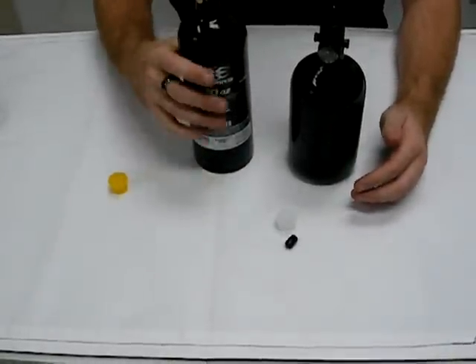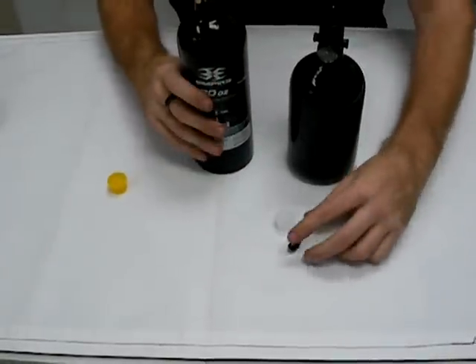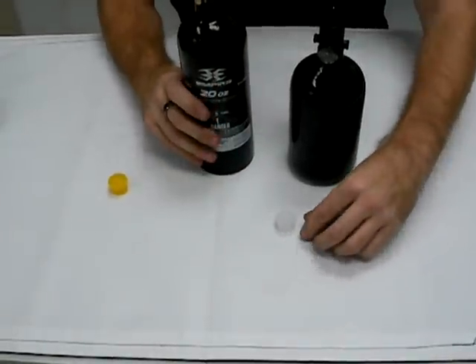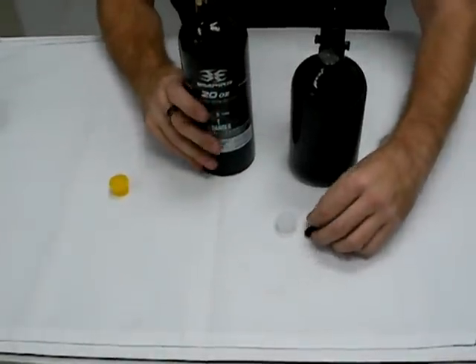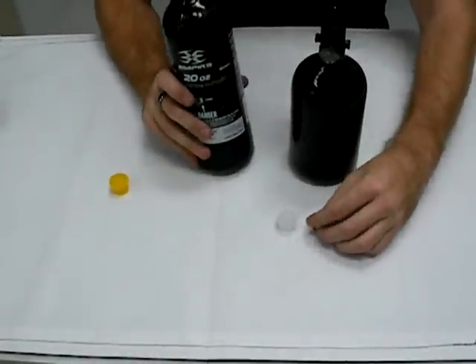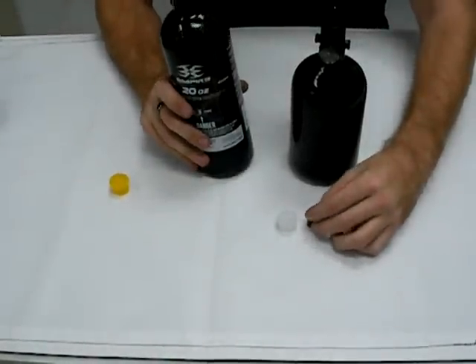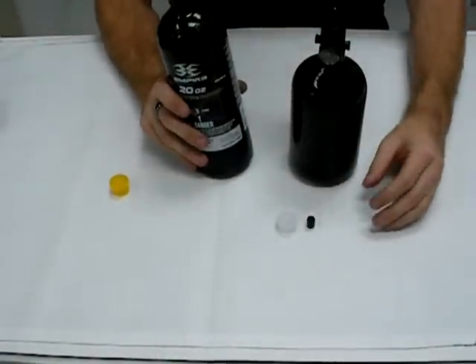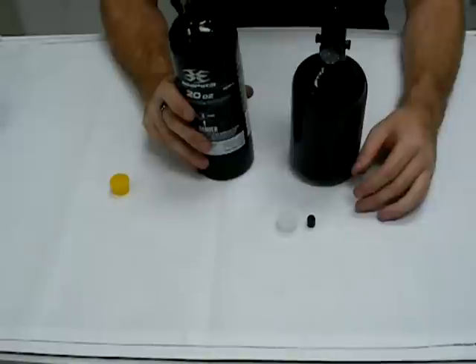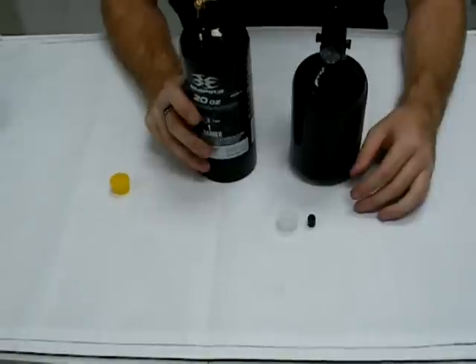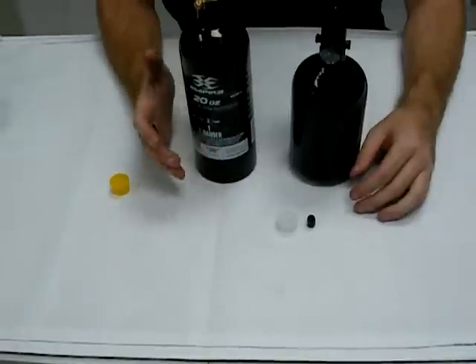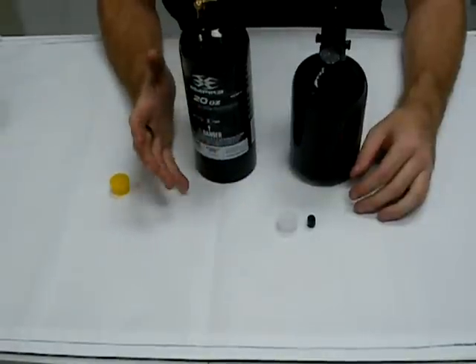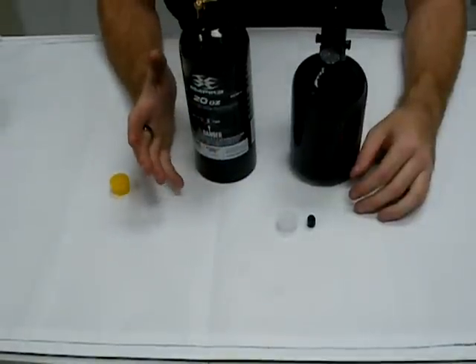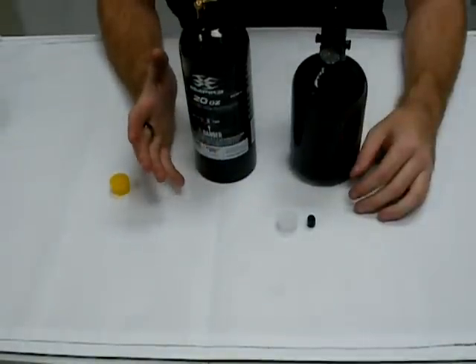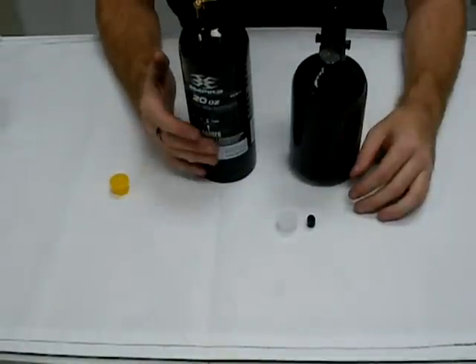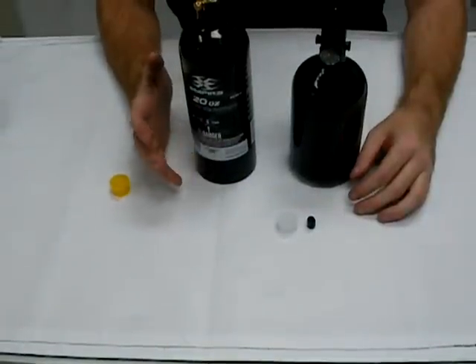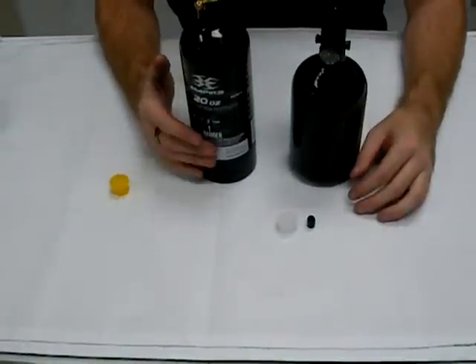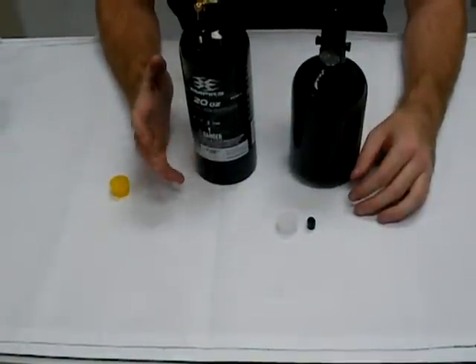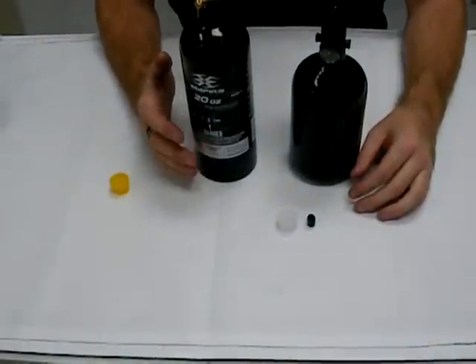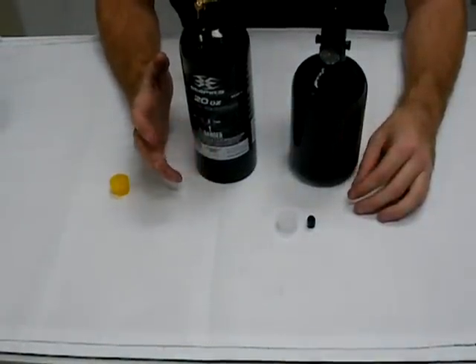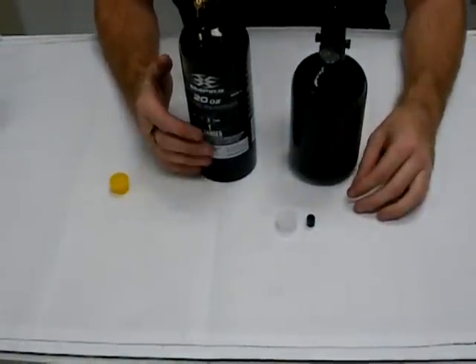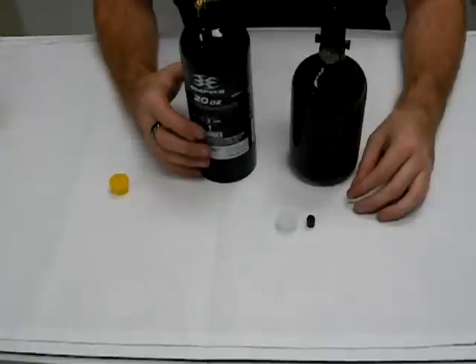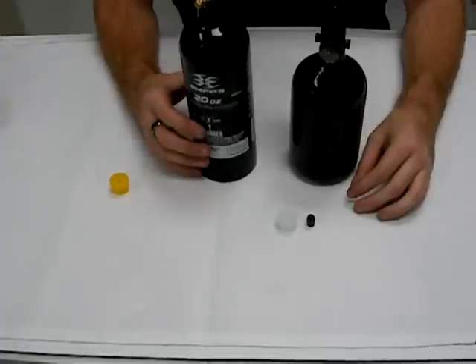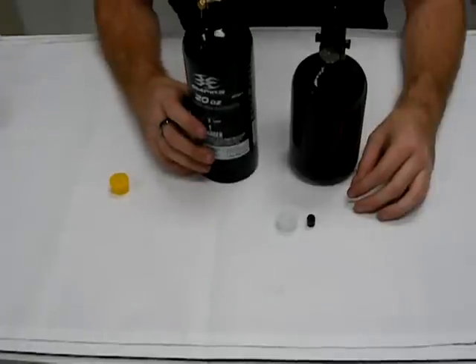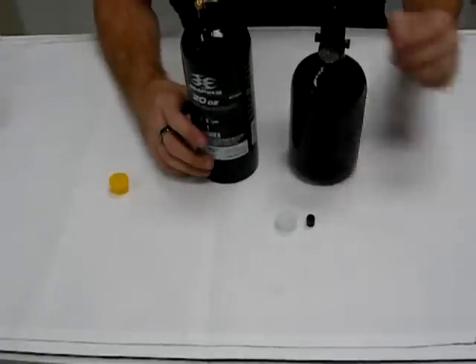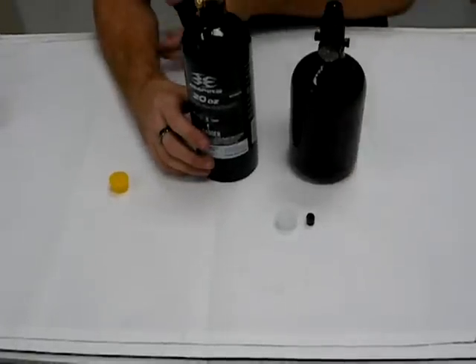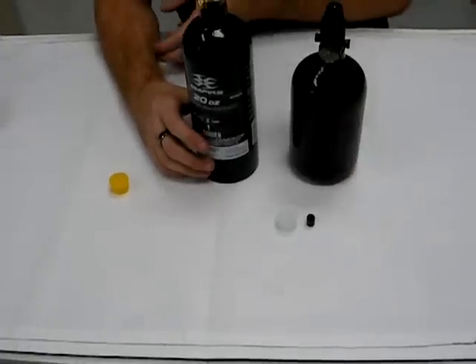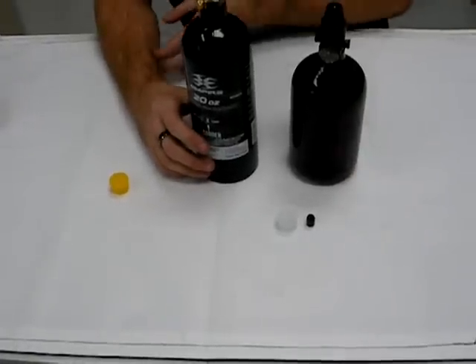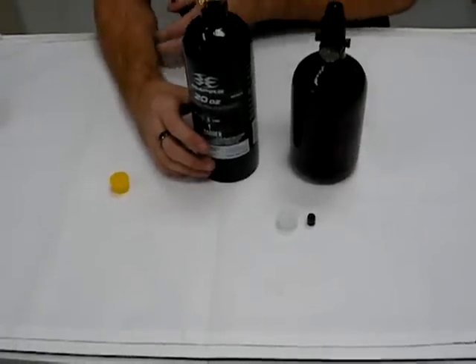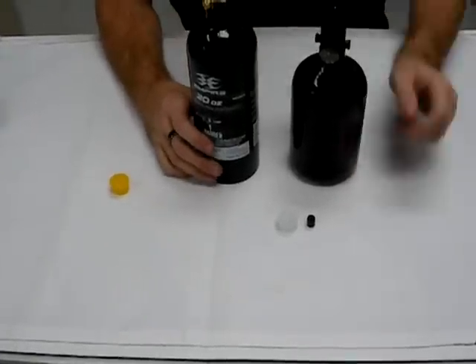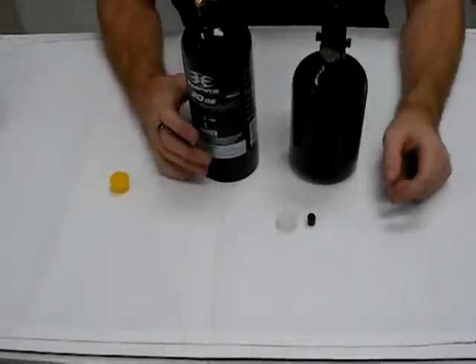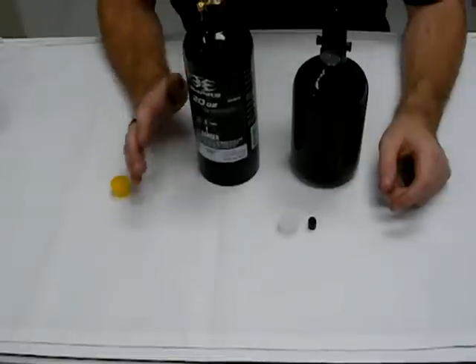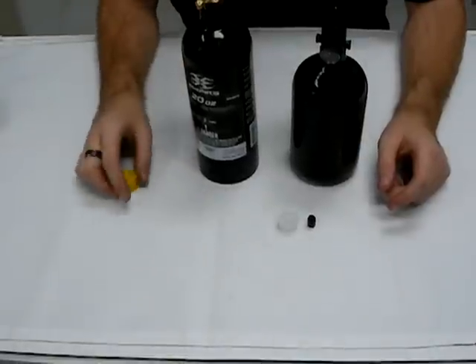CO2 is based on how many ounces of liquid you can put inside of it. They have a 3 ounce, a 9 ounce, a 12 ounce, 20 ounce, and a 24 ounce. They may even make a 30 ounce — I haven't seen those, but I've heard about them.